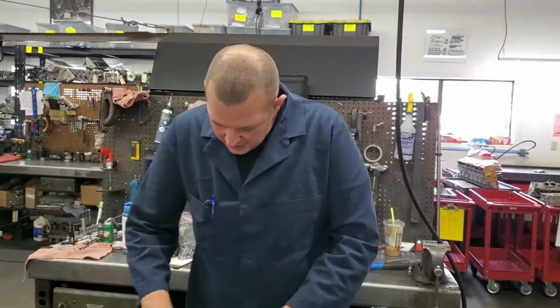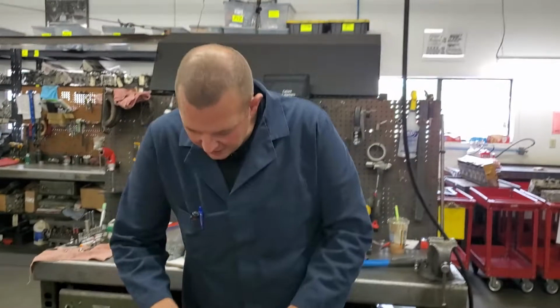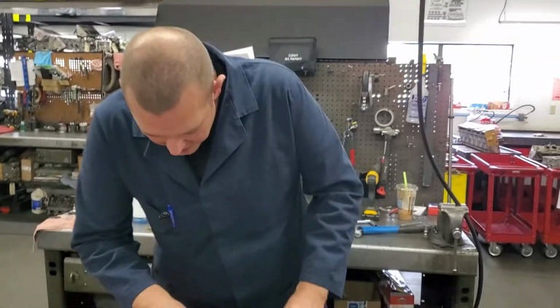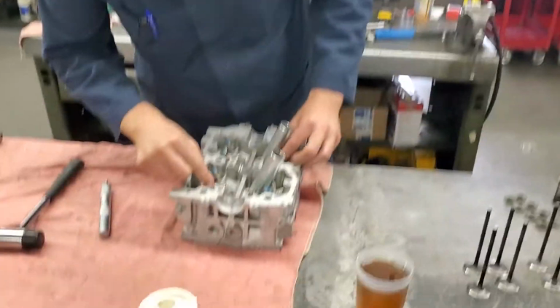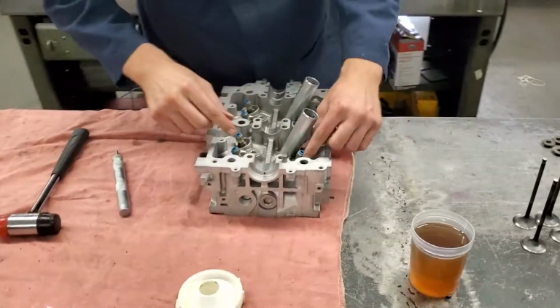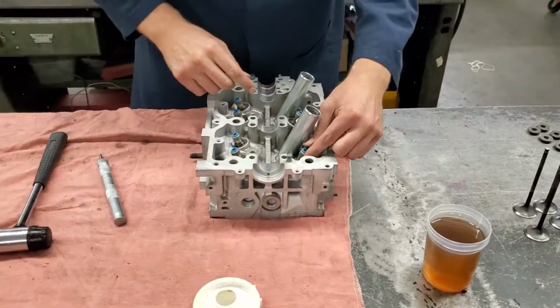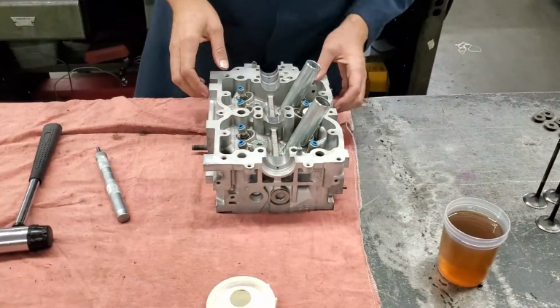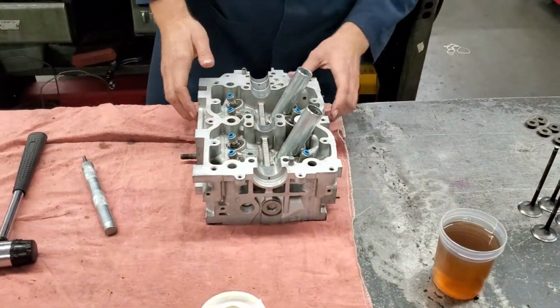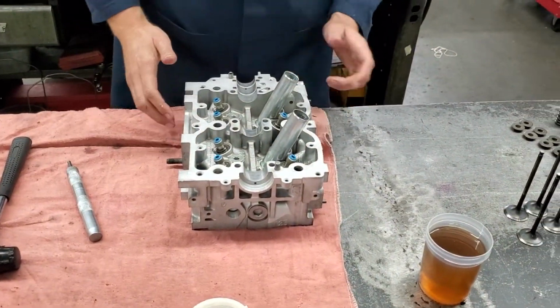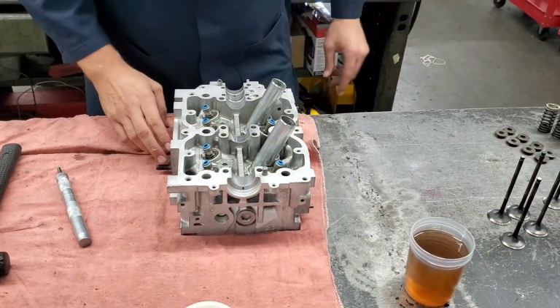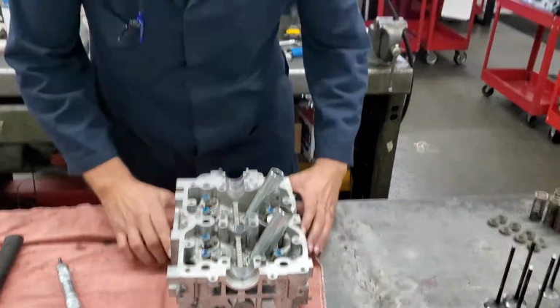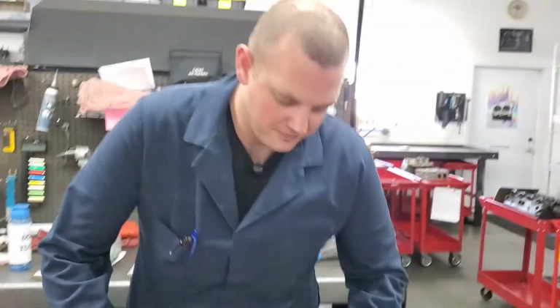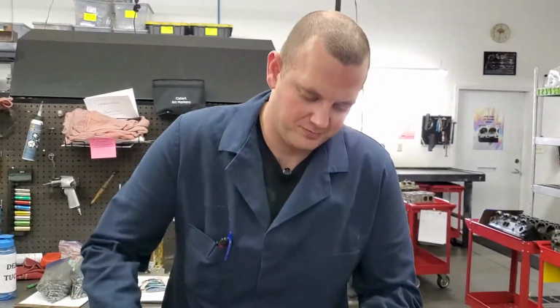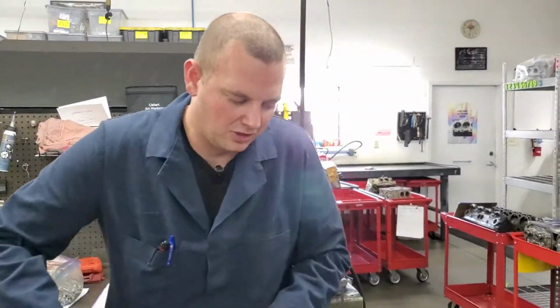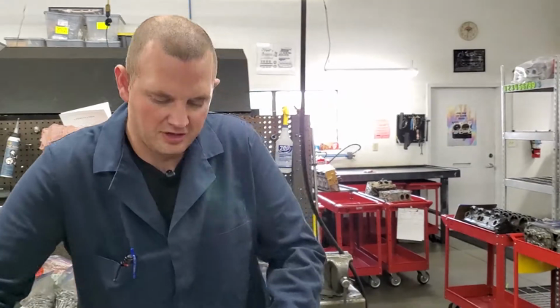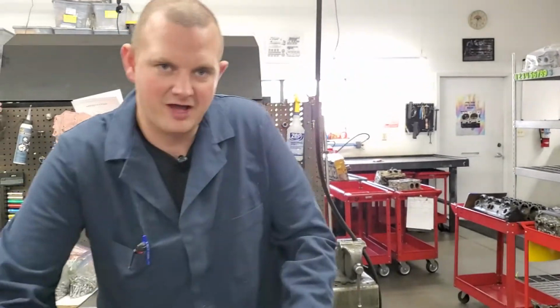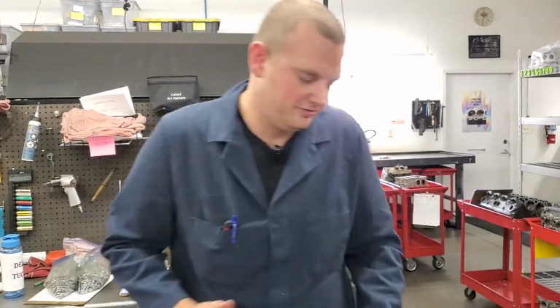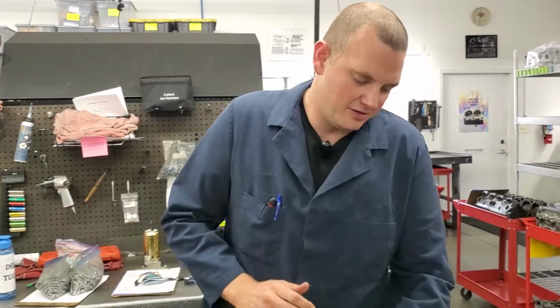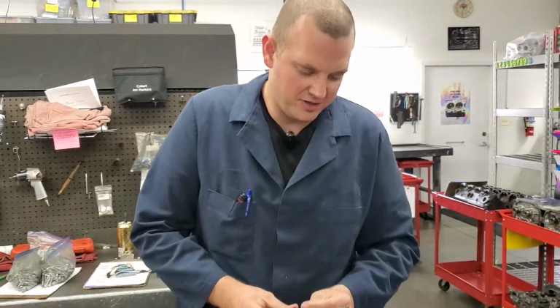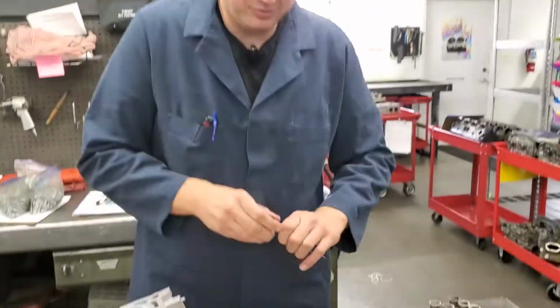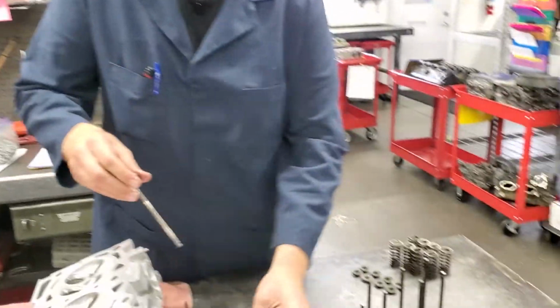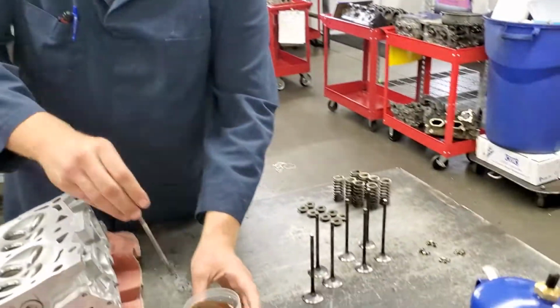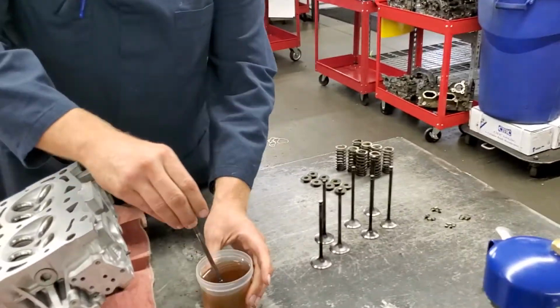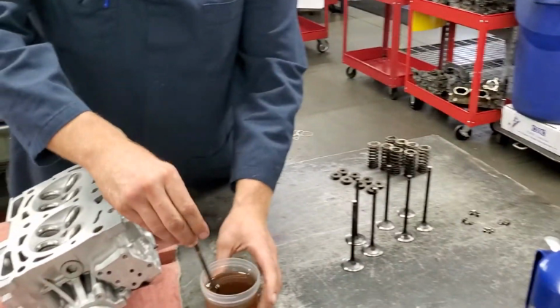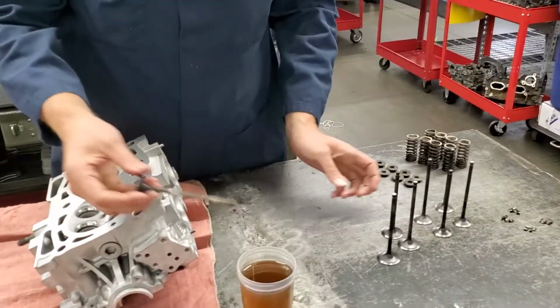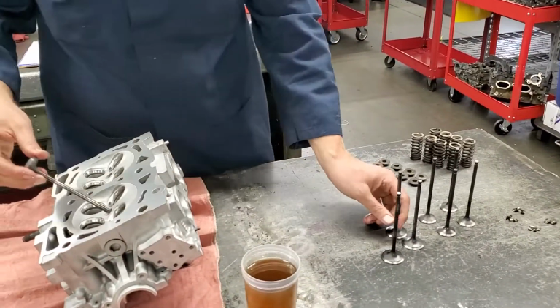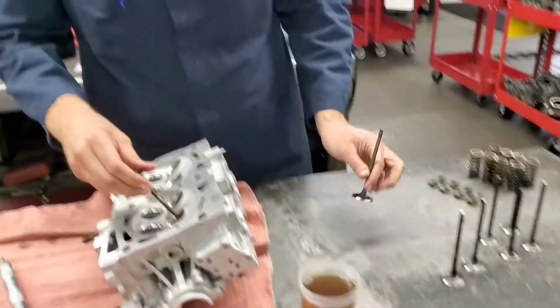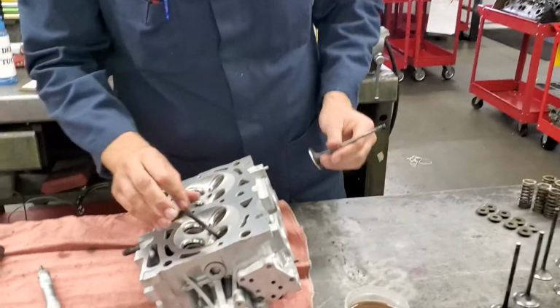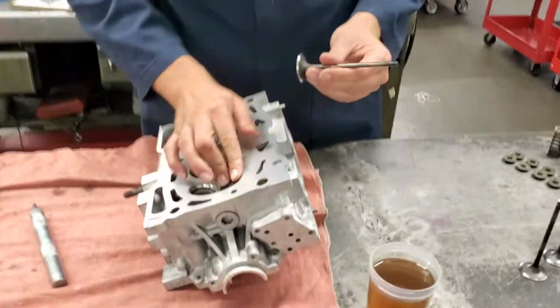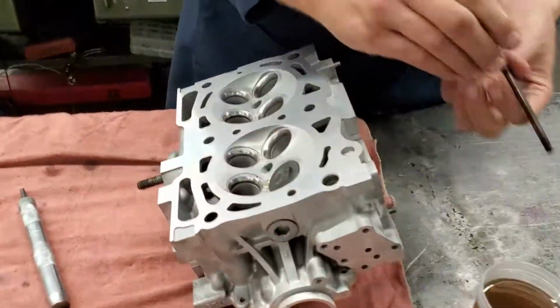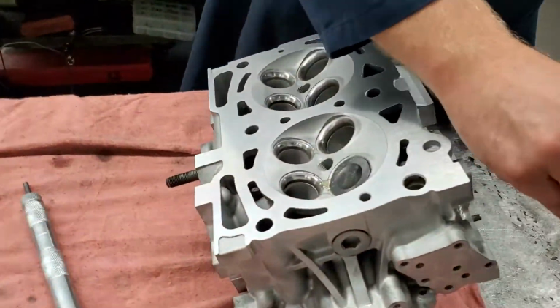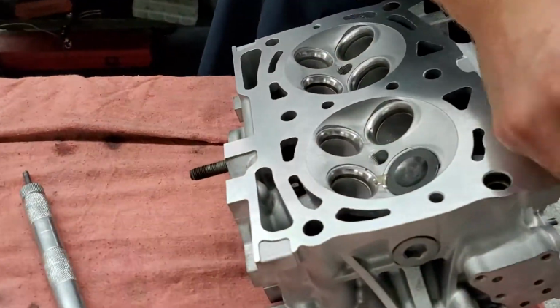All right, they all look nice and straight. Now we can put a little oil on the valves and pop them into place. We've got our four intake valves and four exhaust valves.